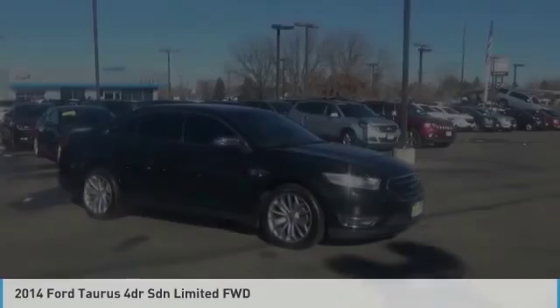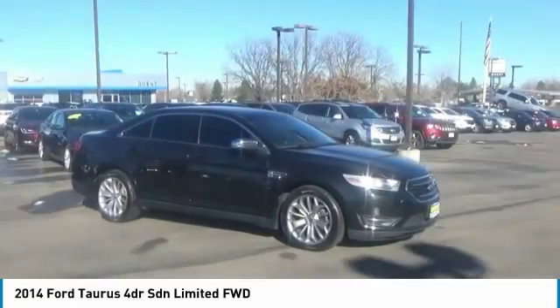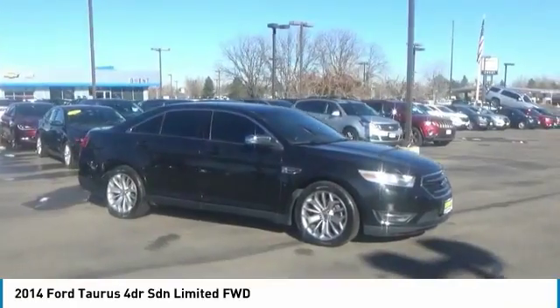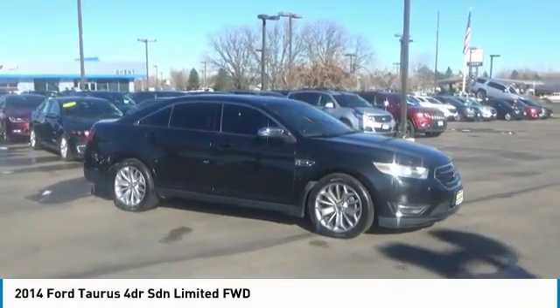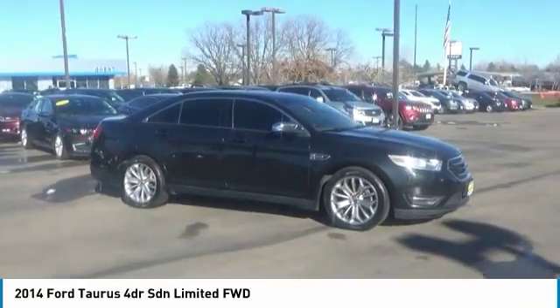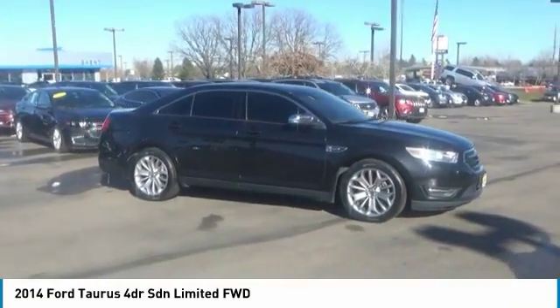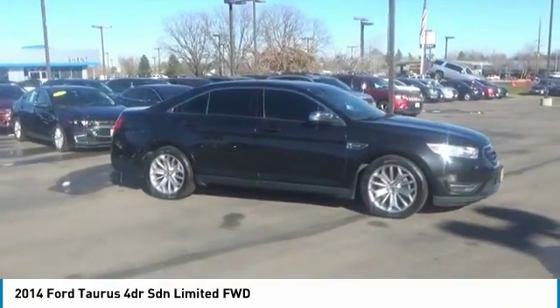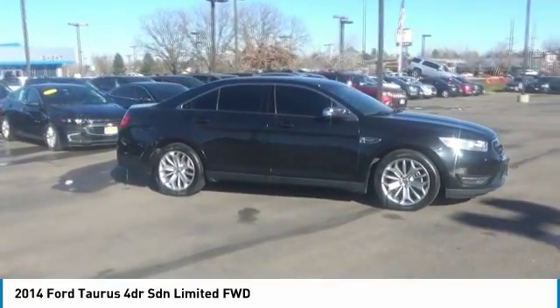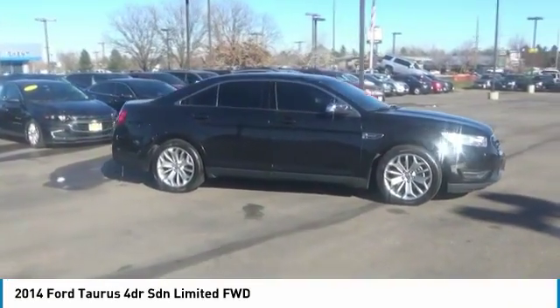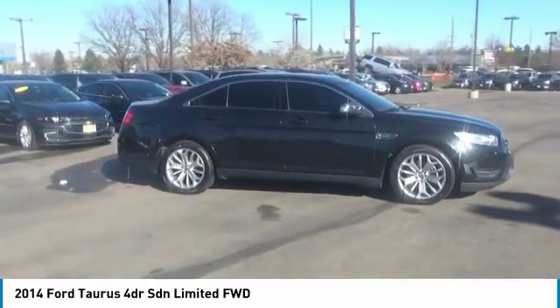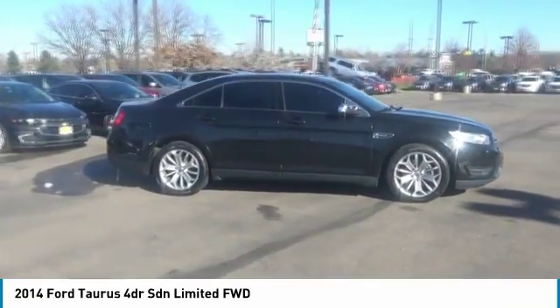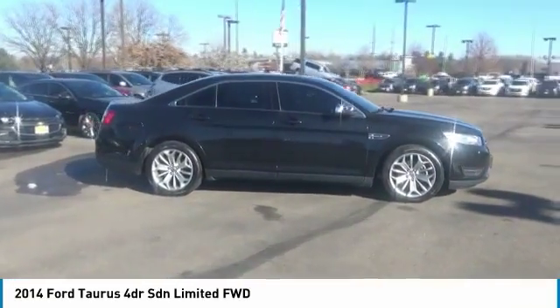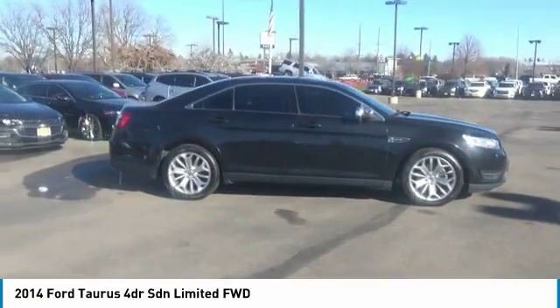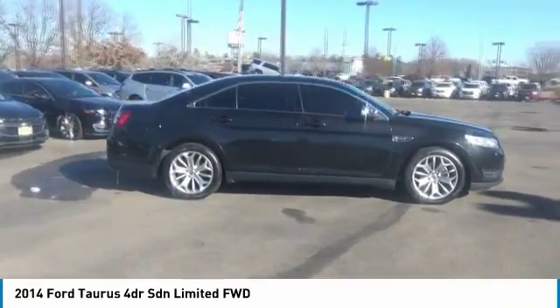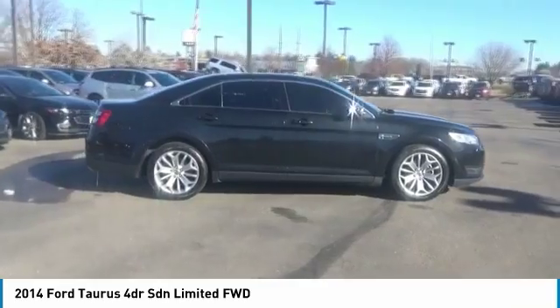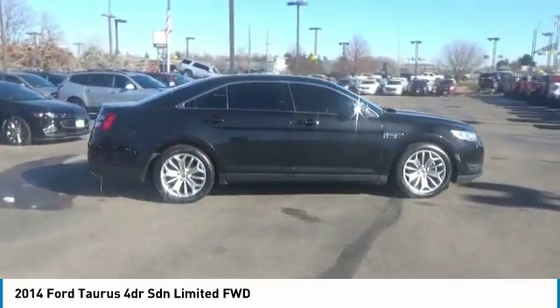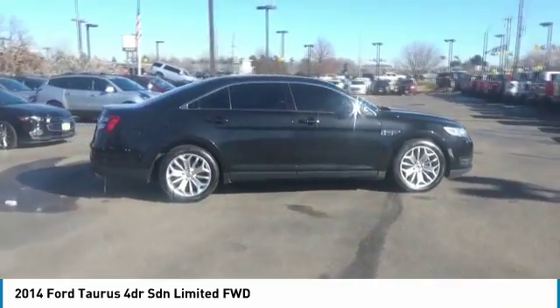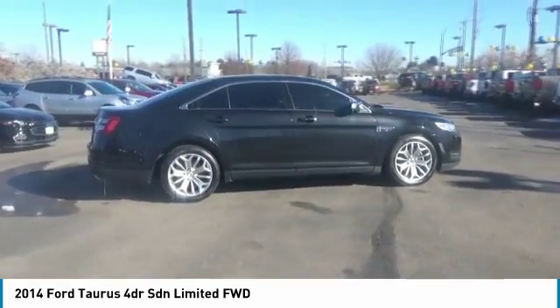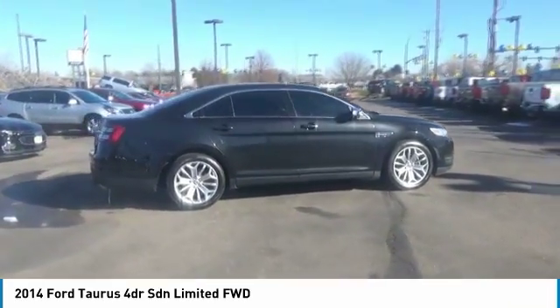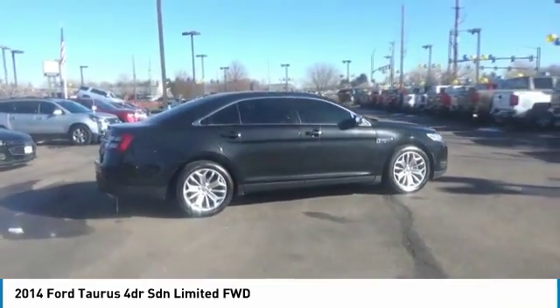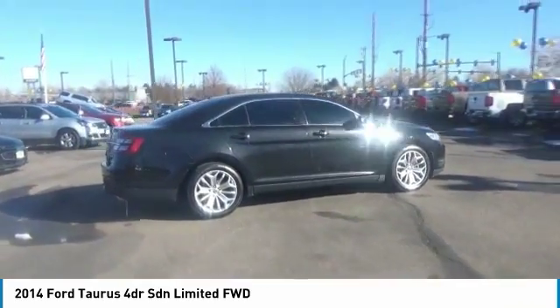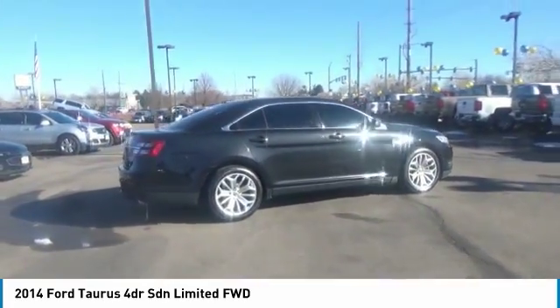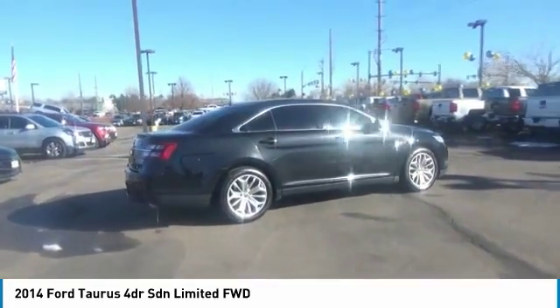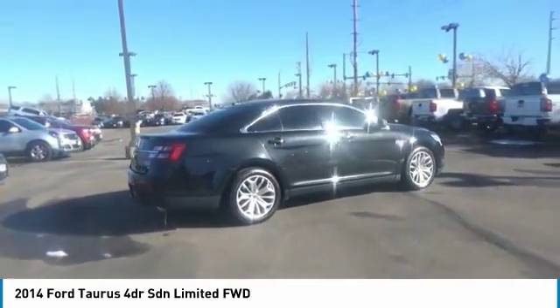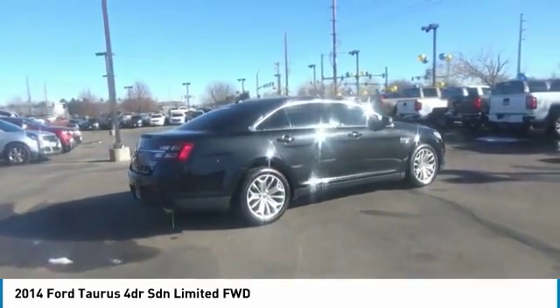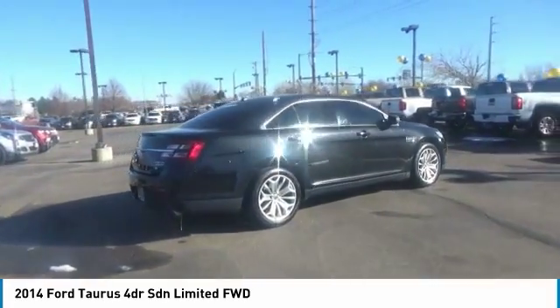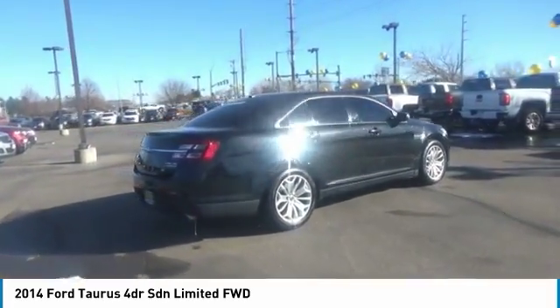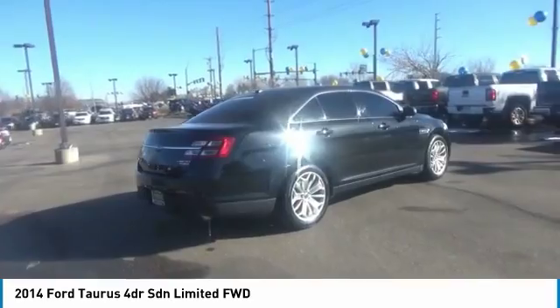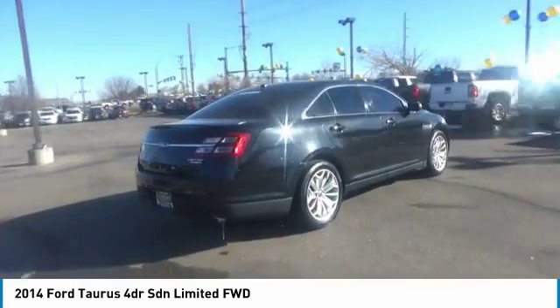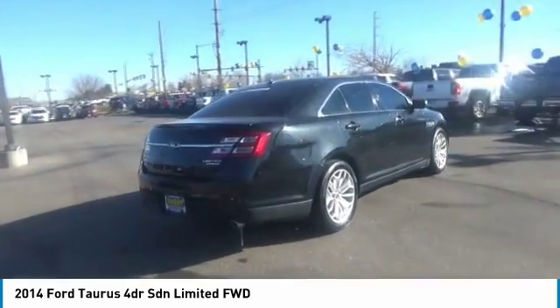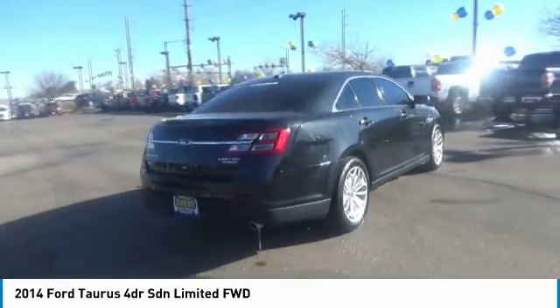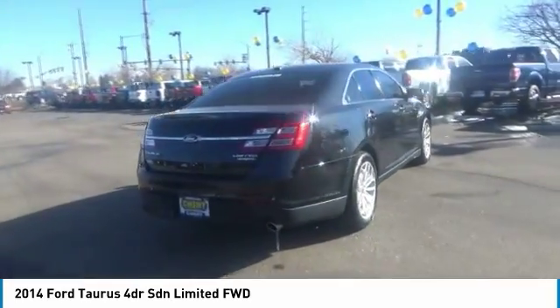Looking for the right vehicle? Check out the 2014 Taurus. This is it. Crafted by an obsessive engineering and design team, the Taurus was created to compete with some of the world's best.